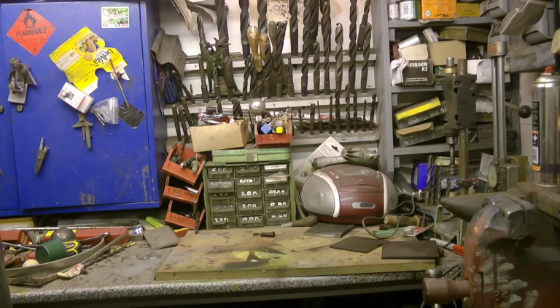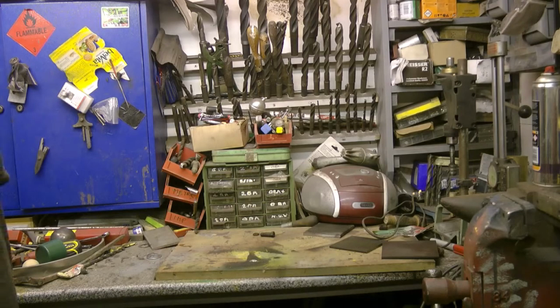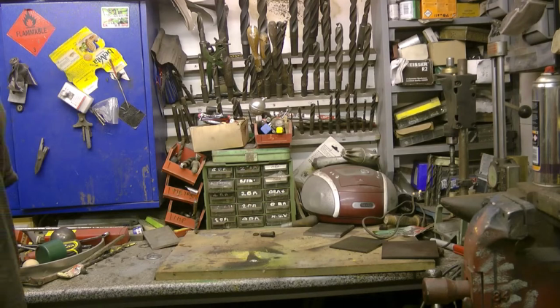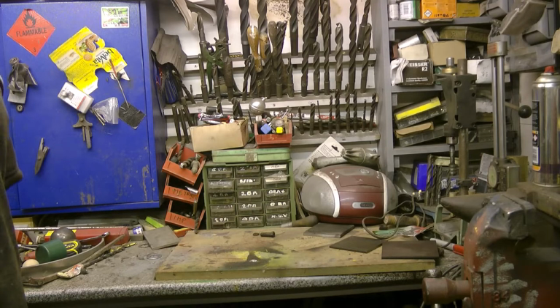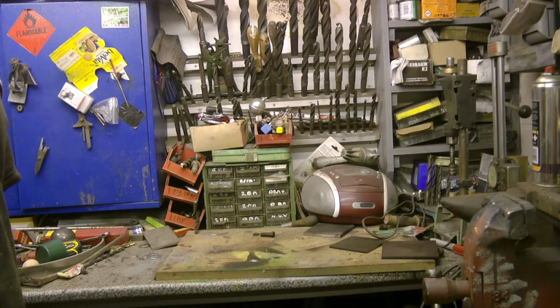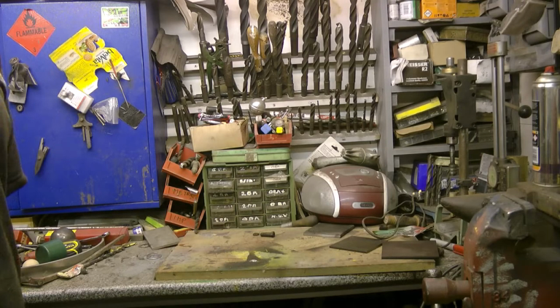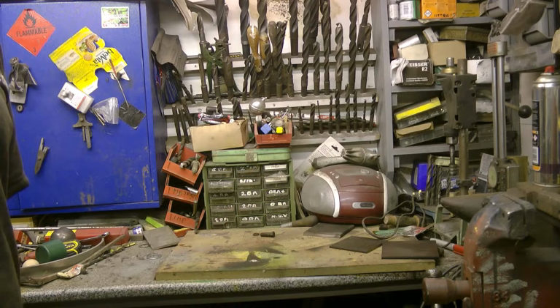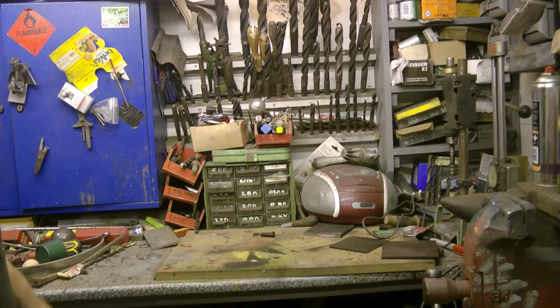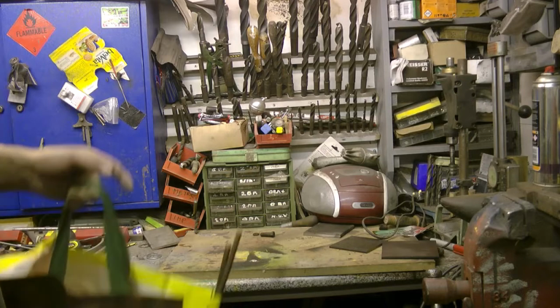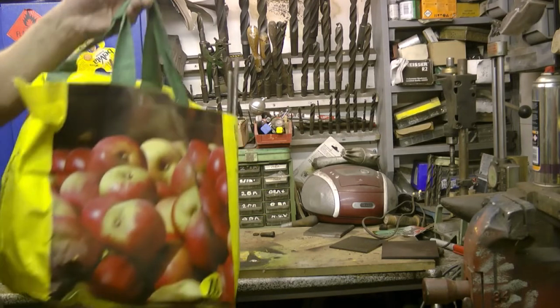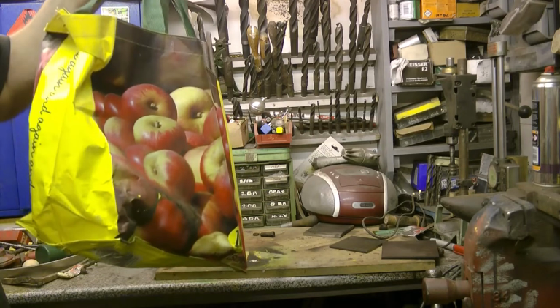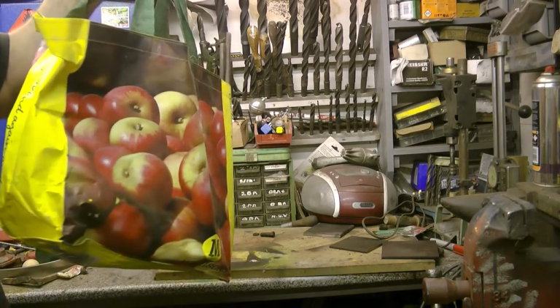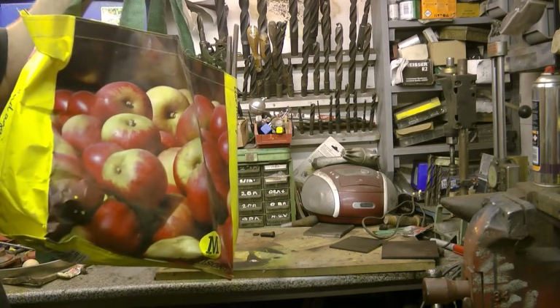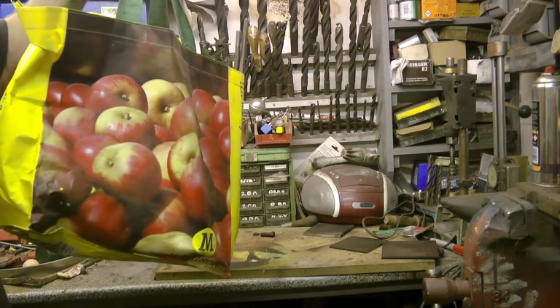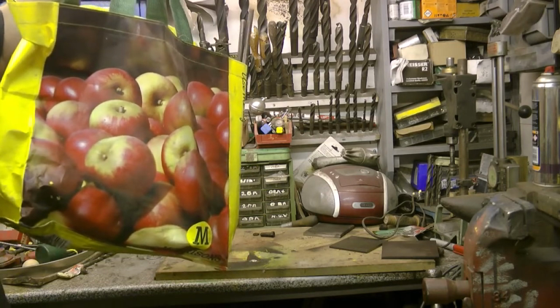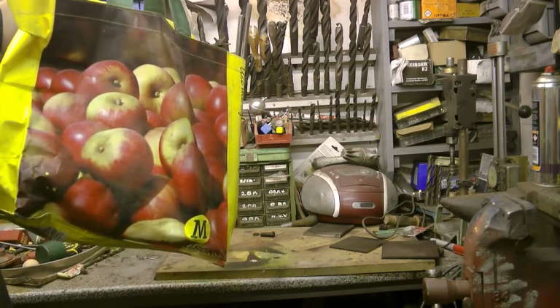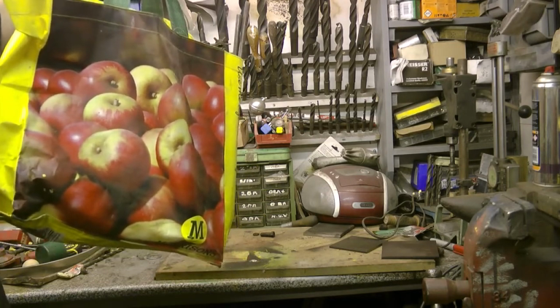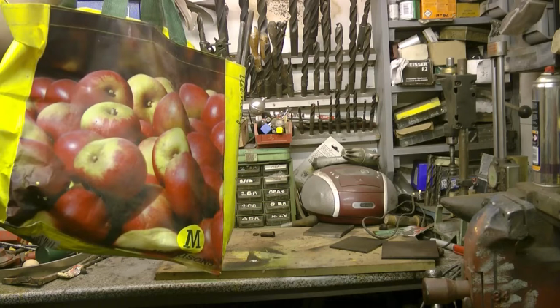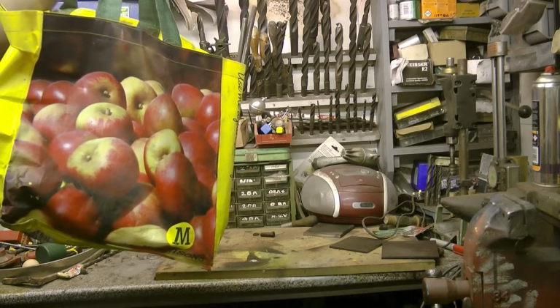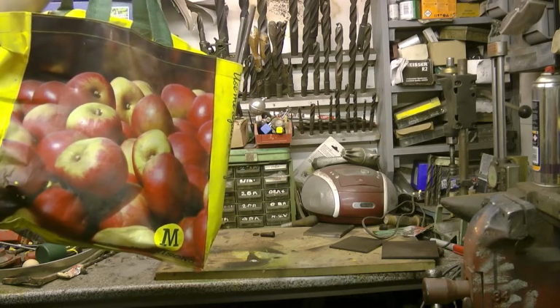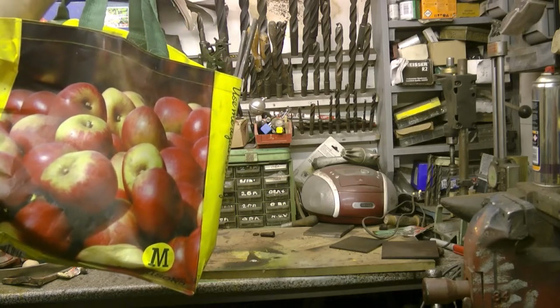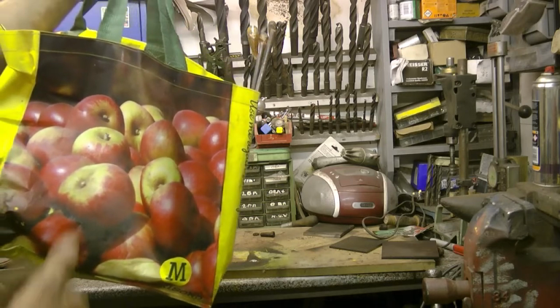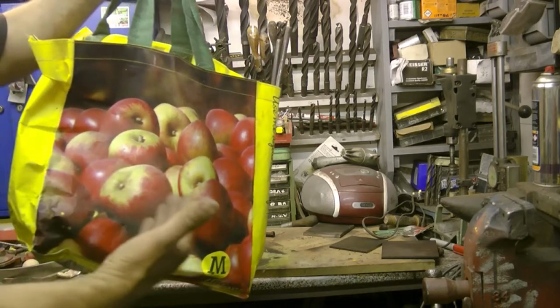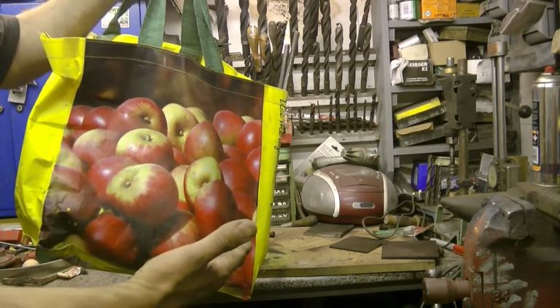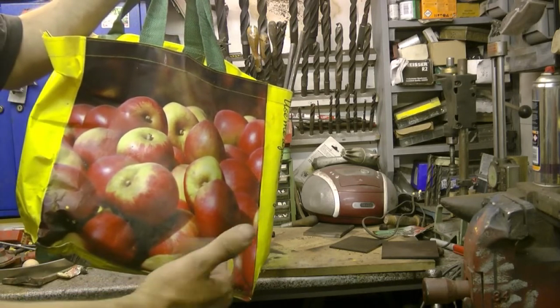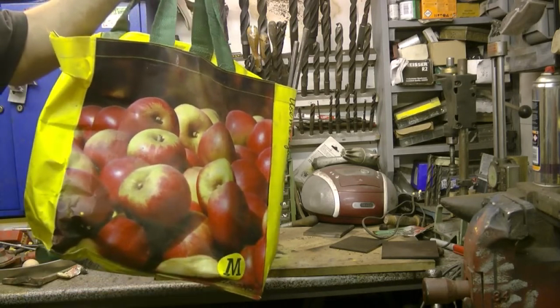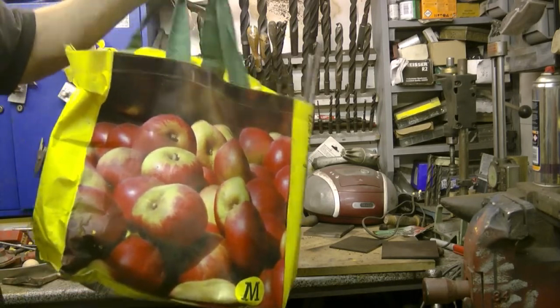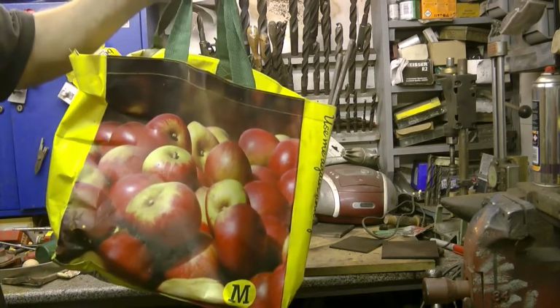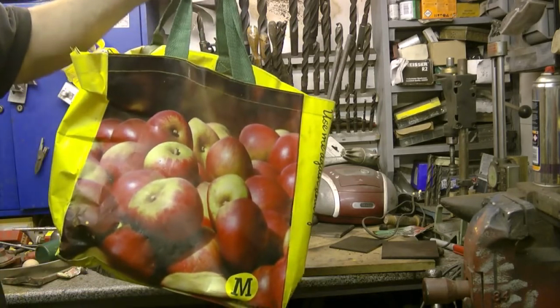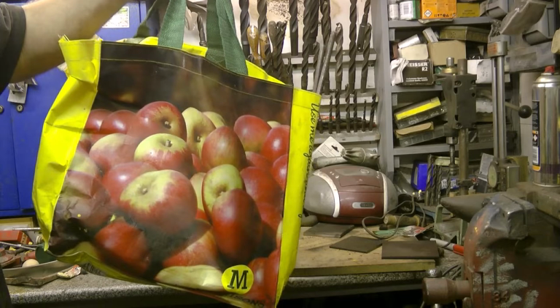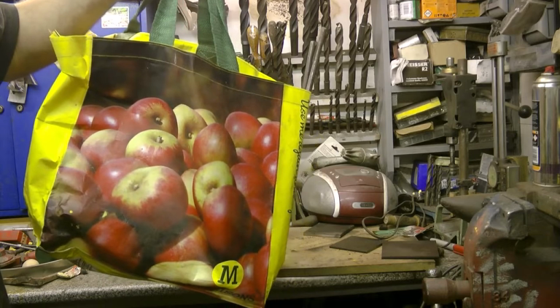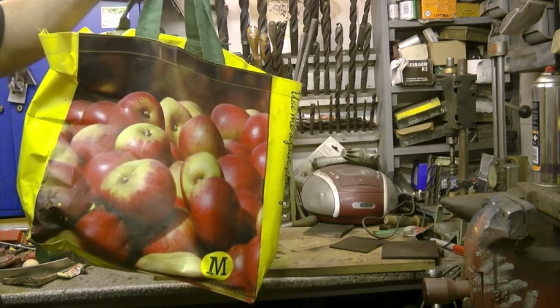Hello and welcome back to Krista Bodger's channel. I've been to the car boot sale, buying rusty gold and interesting items for the workshop. Let's have a look in the car boot sale bag of dreams.